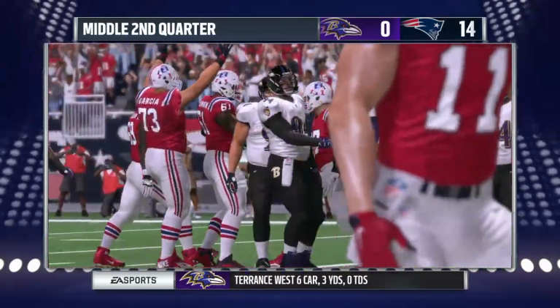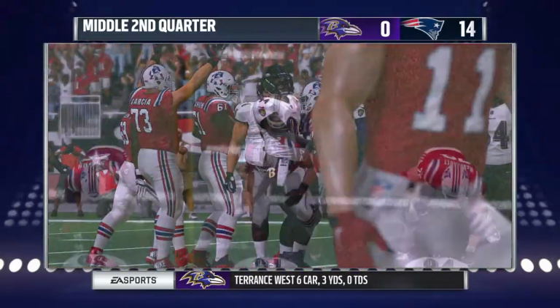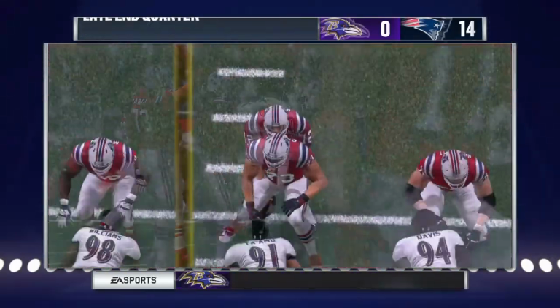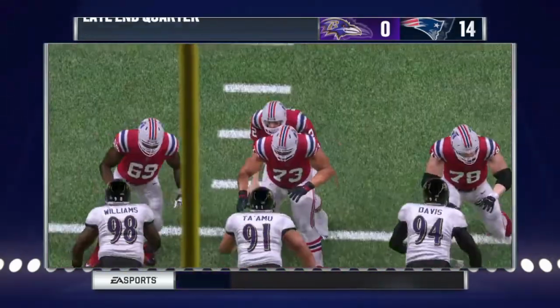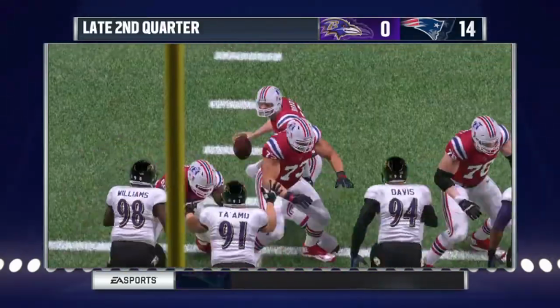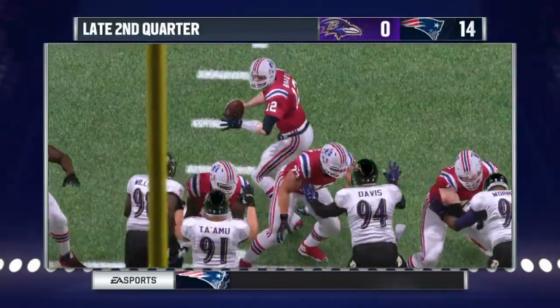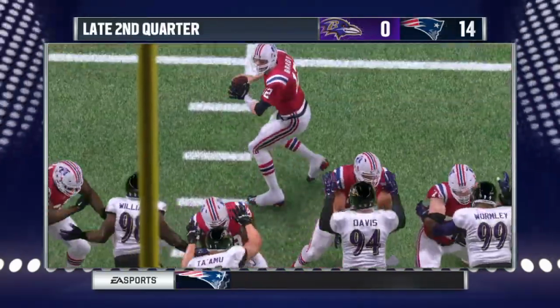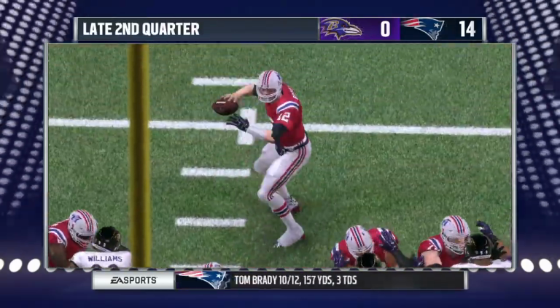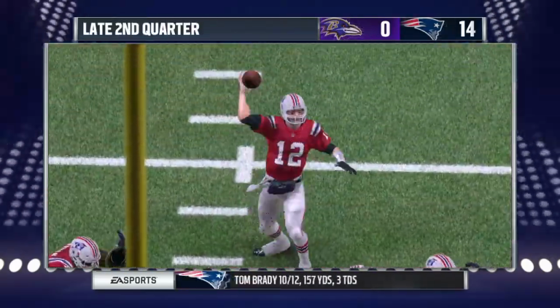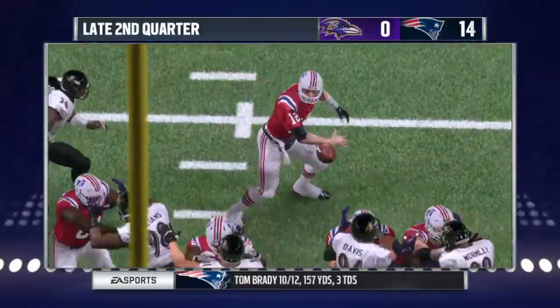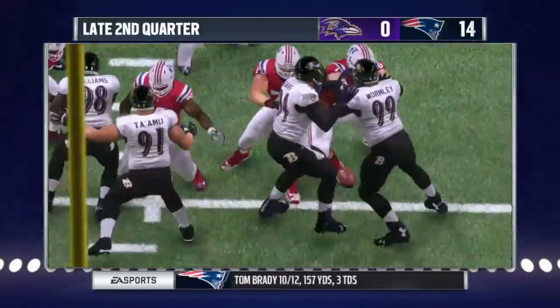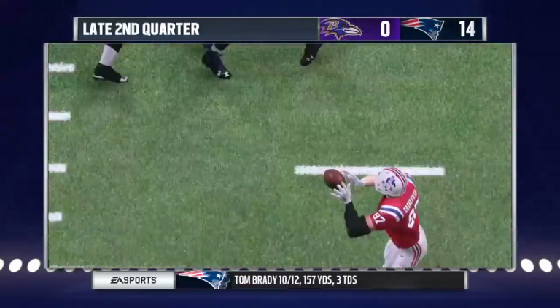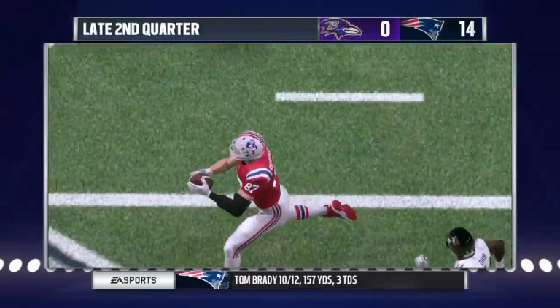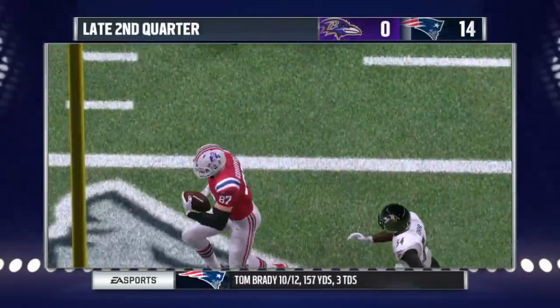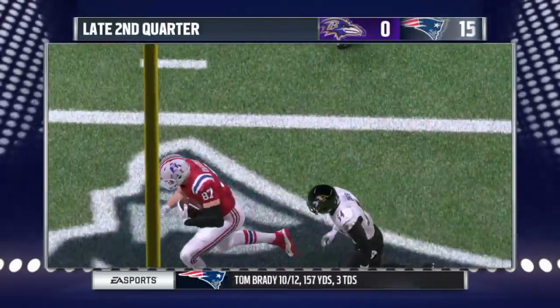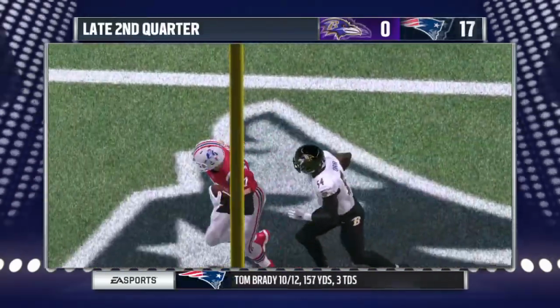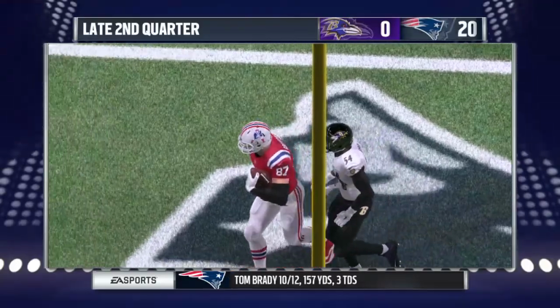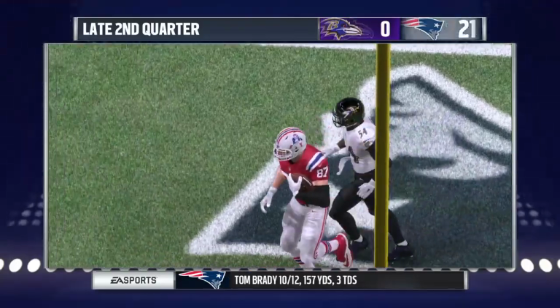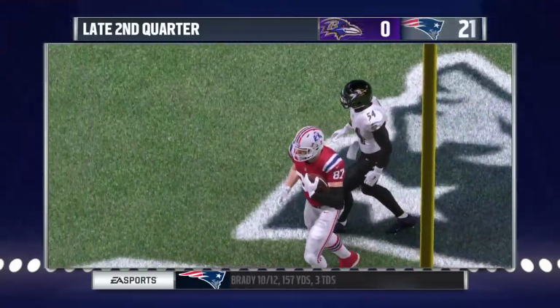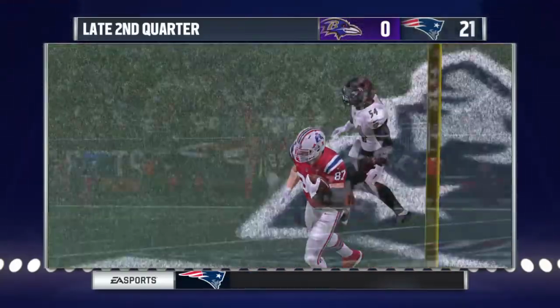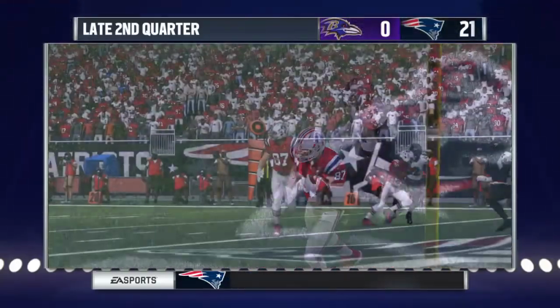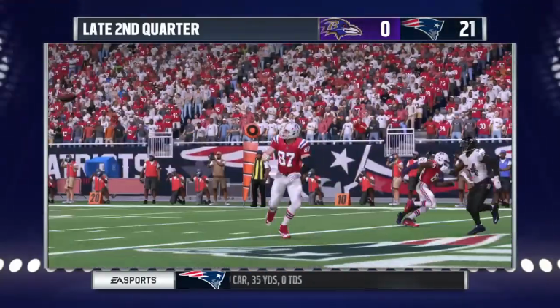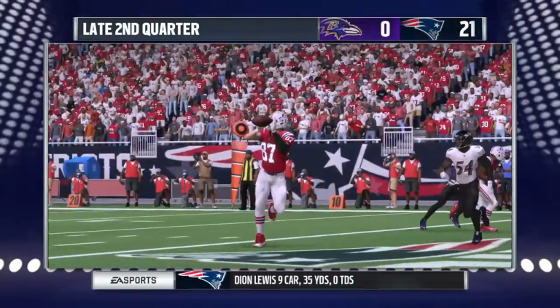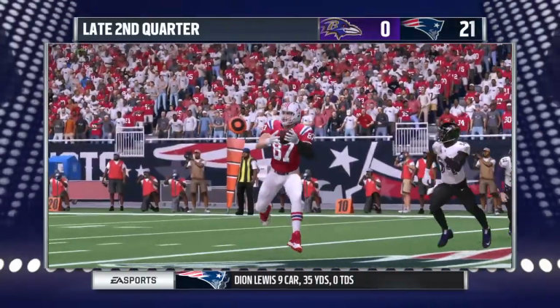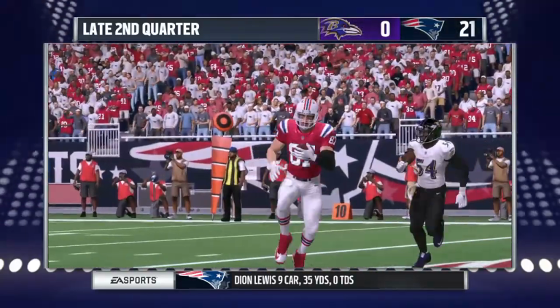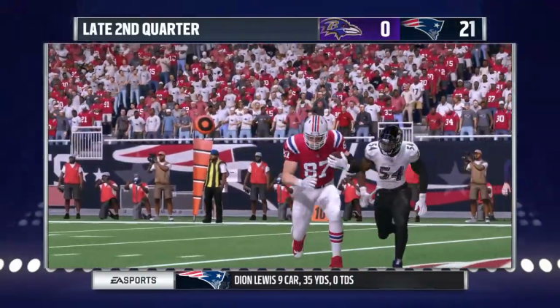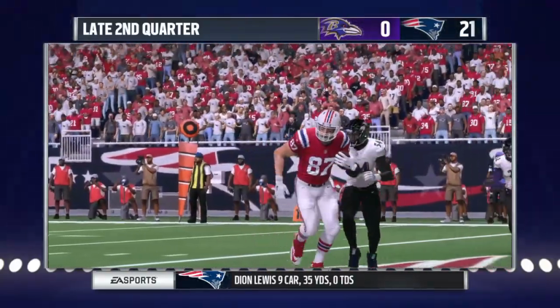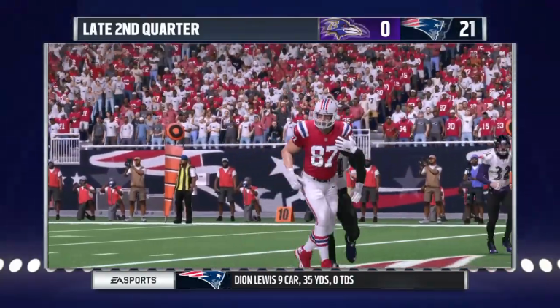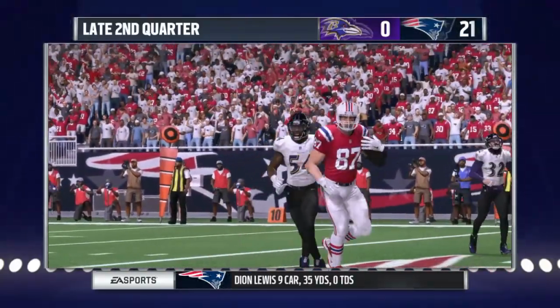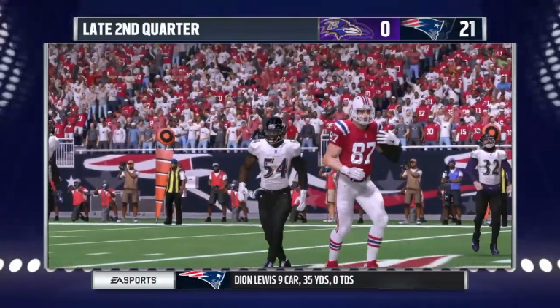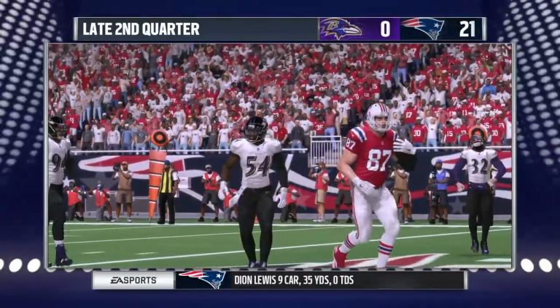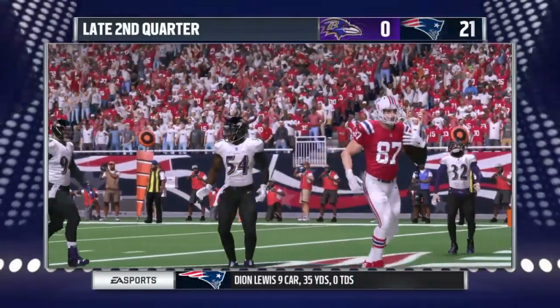Now late in the first half, Jeff Brady's going to complete the pass on the slant. And after the short pass, he'll score. Patriots go up by 21.